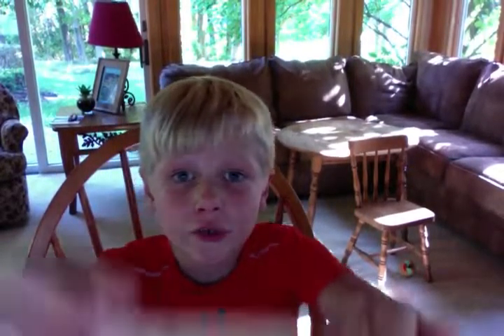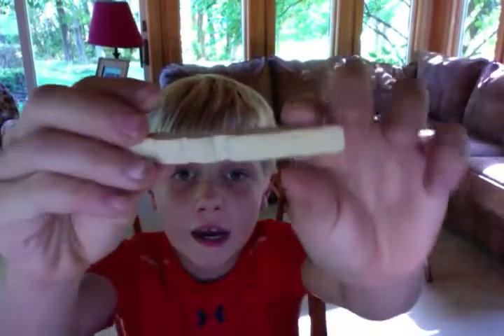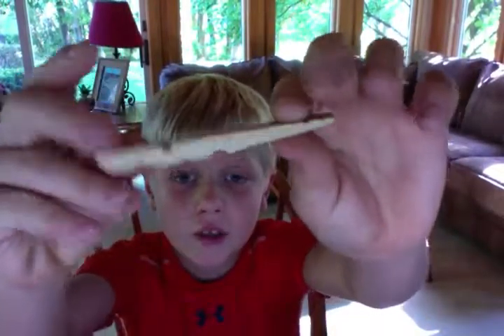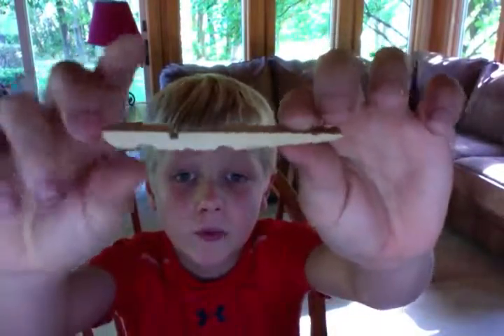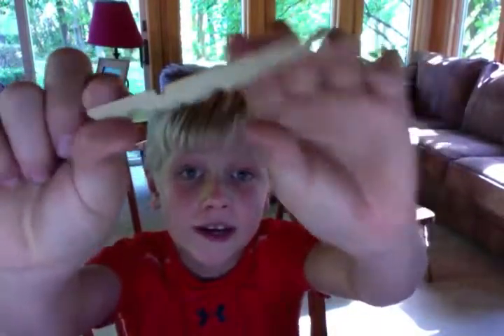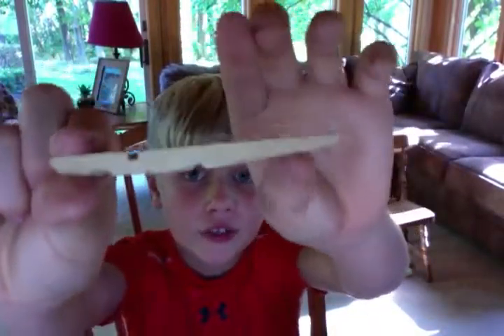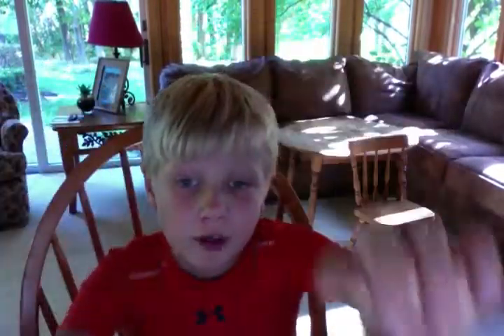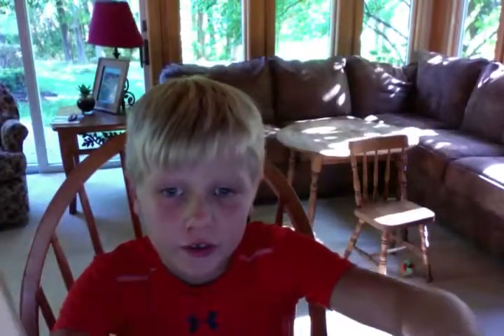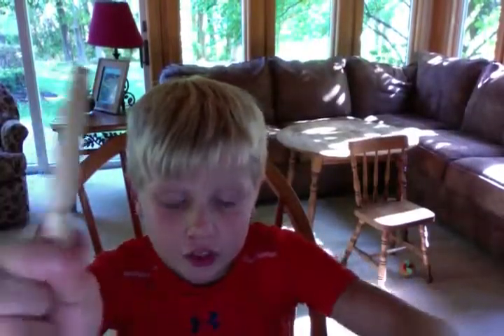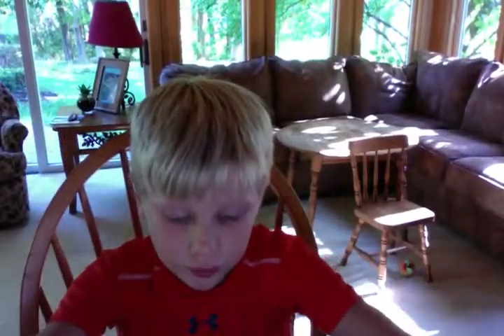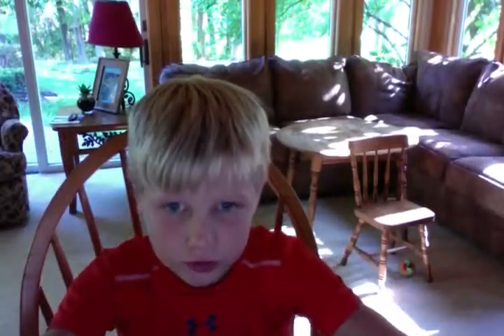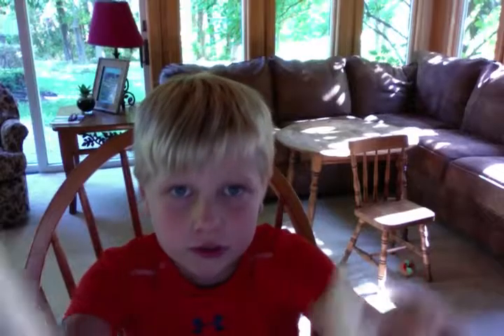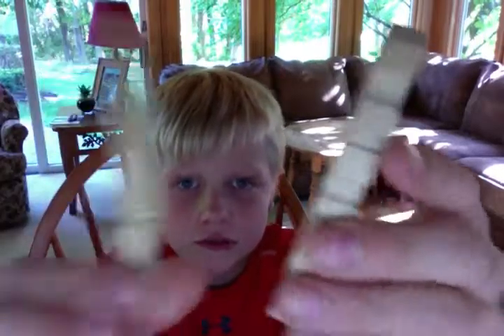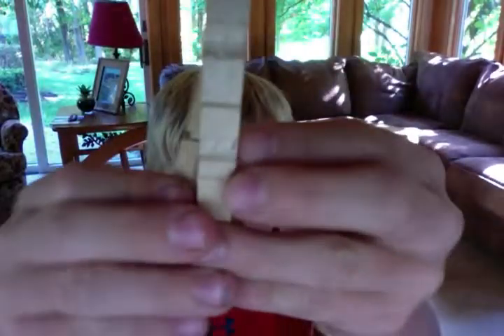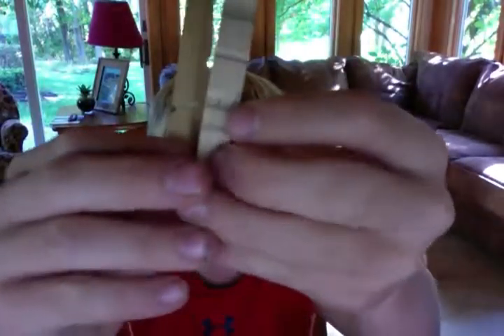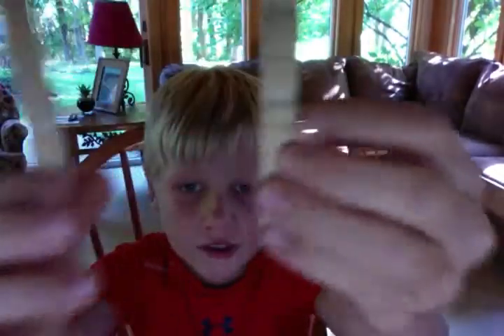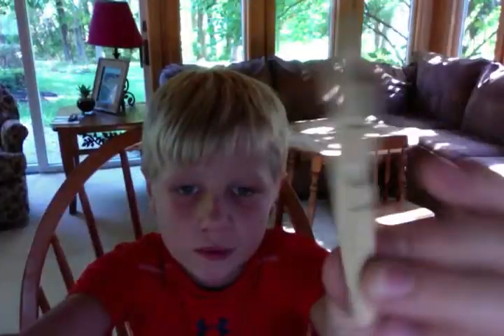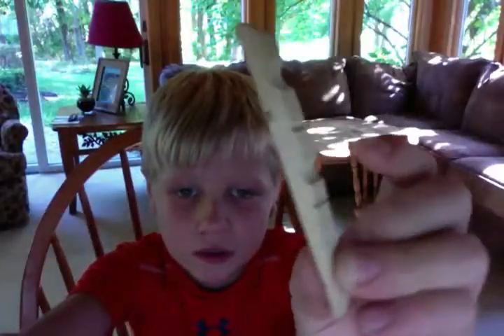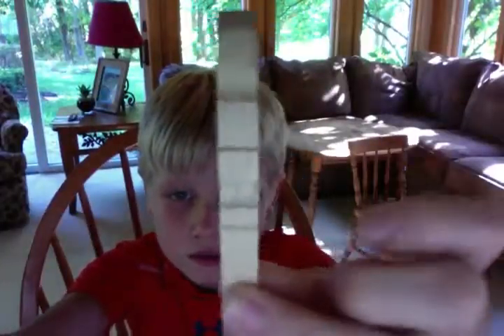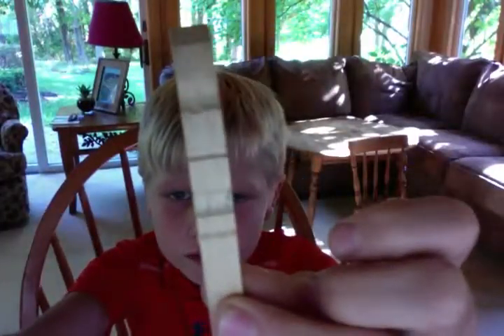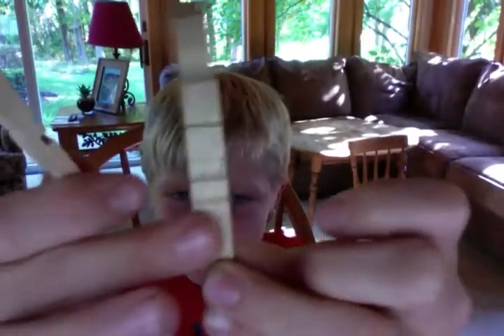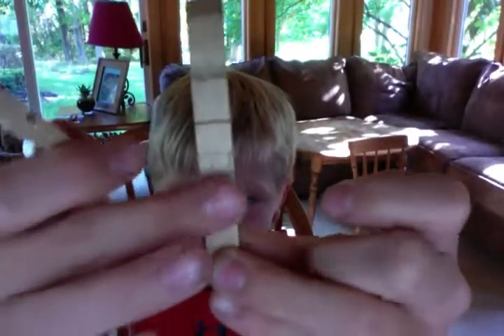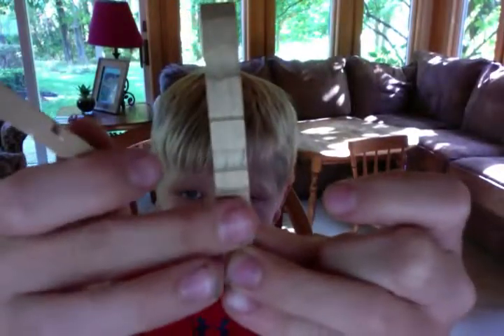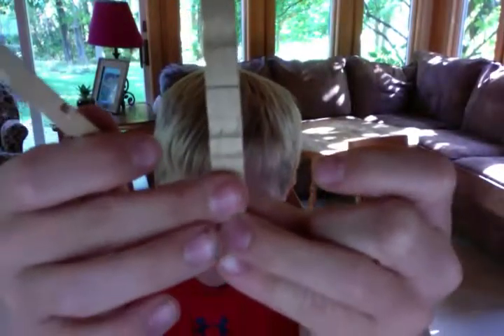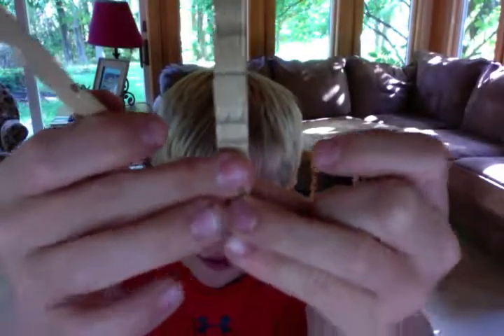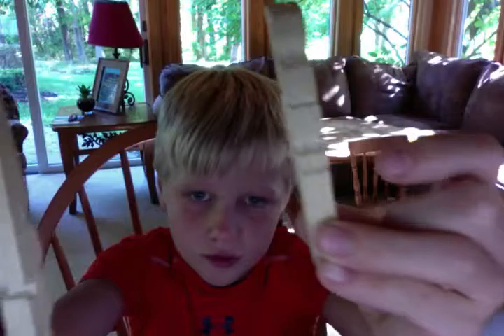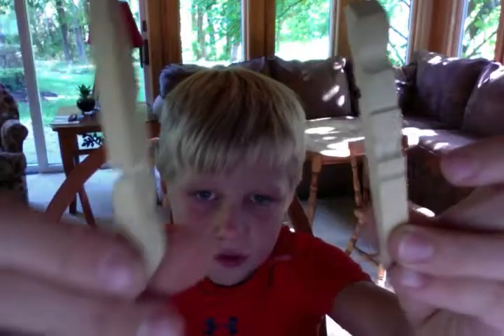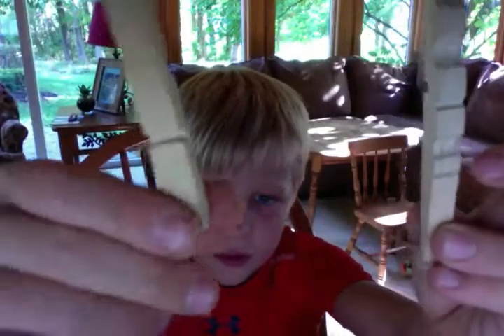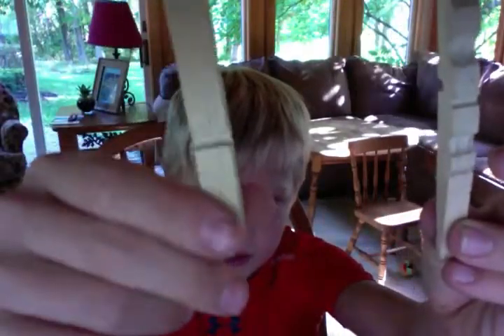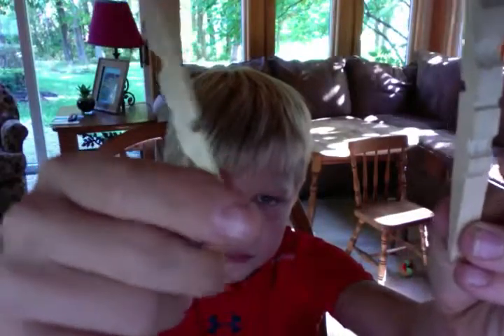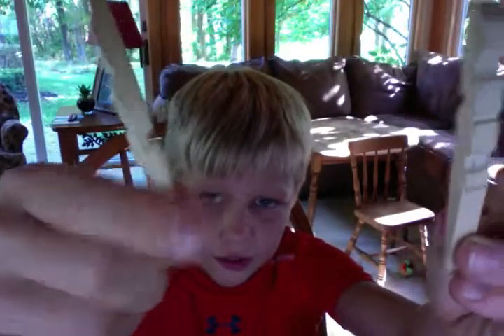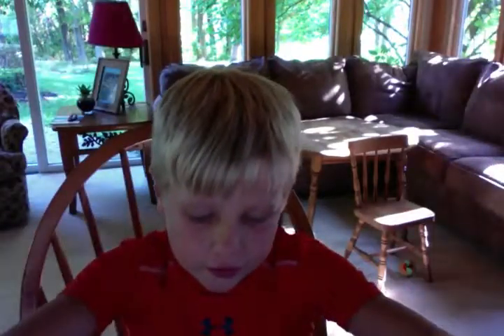Do not throw away this extra part, because you're cutting into this one. You can see I already got a mark right there.